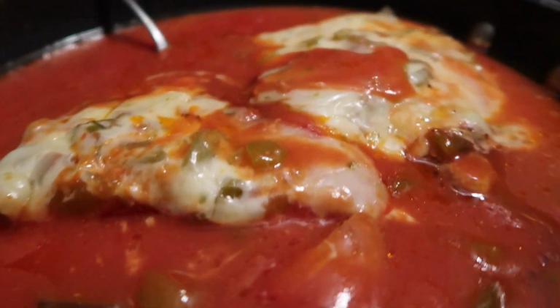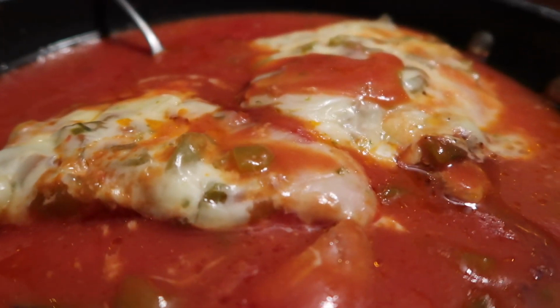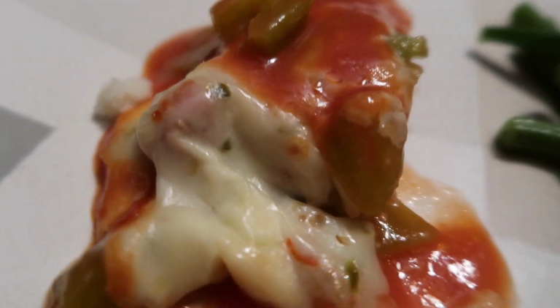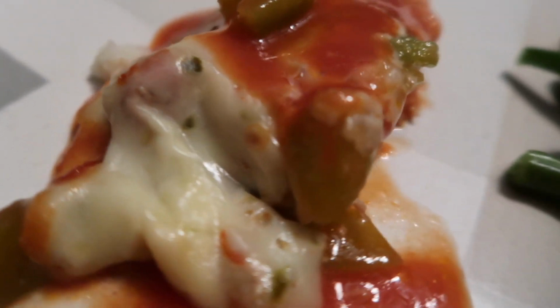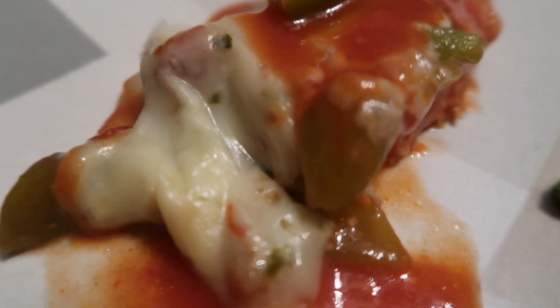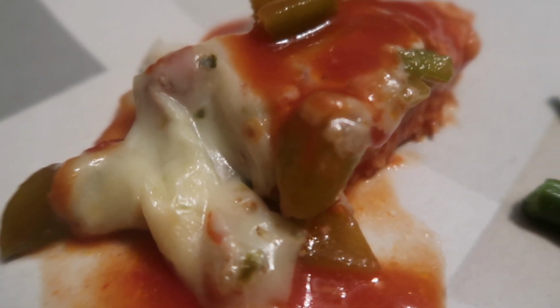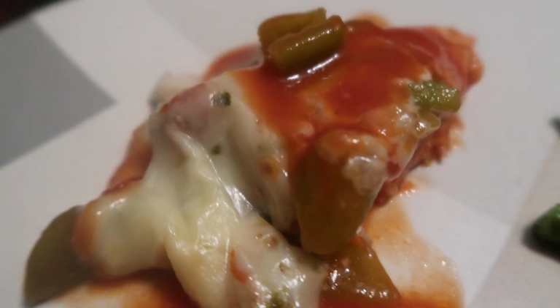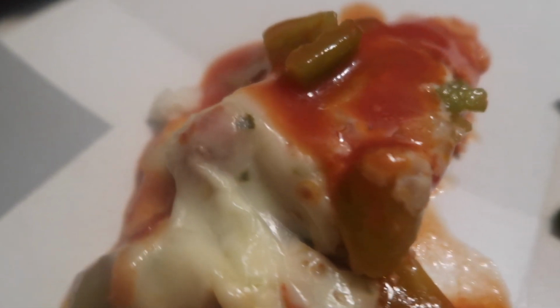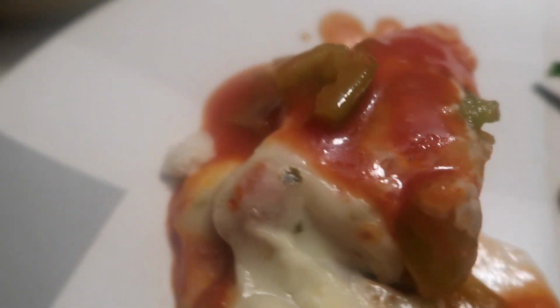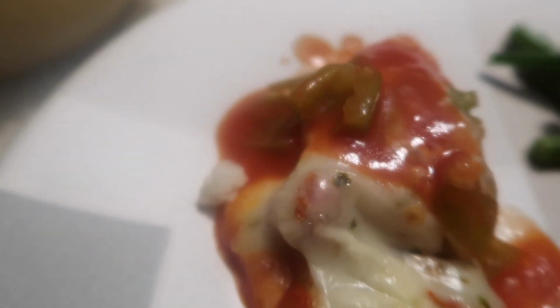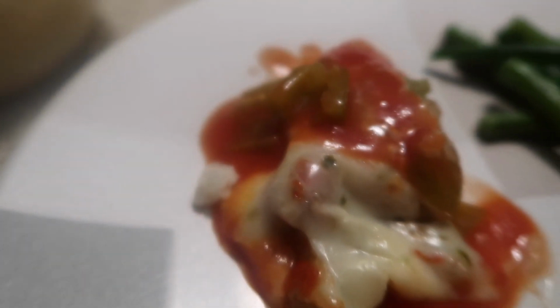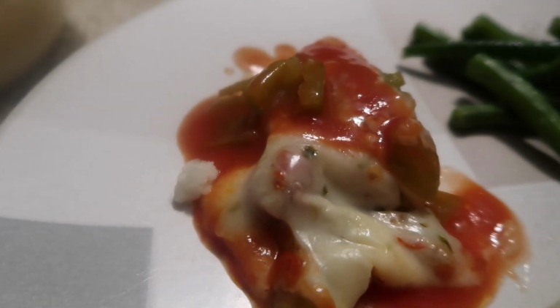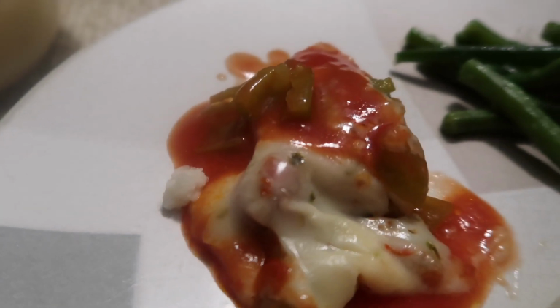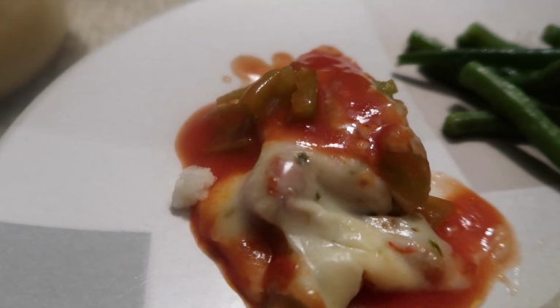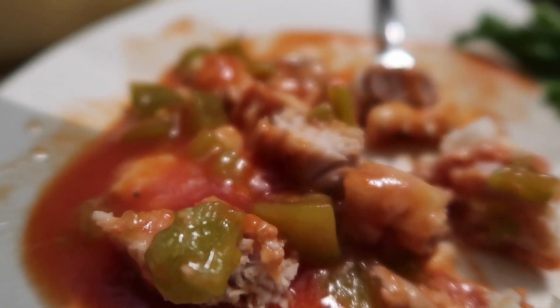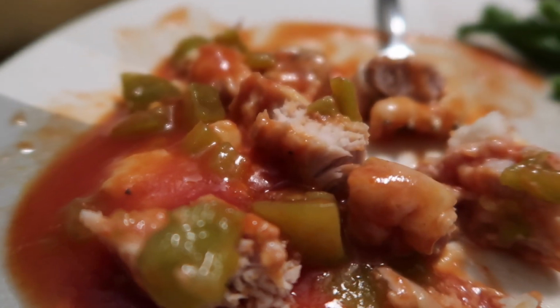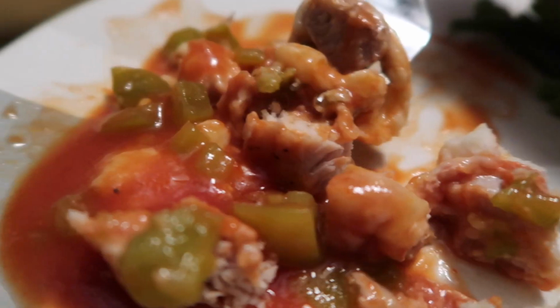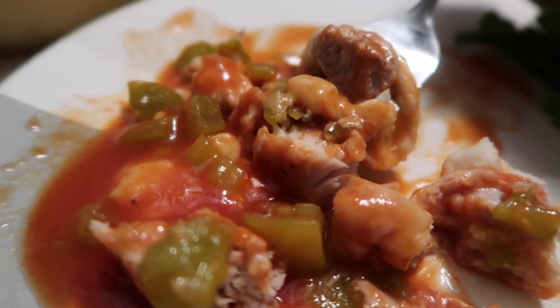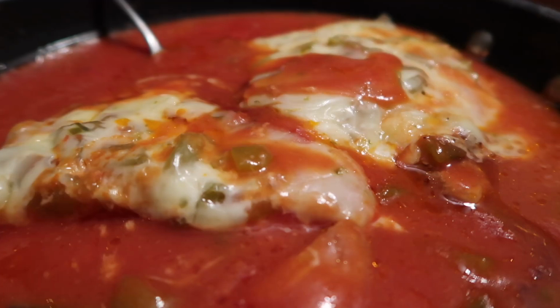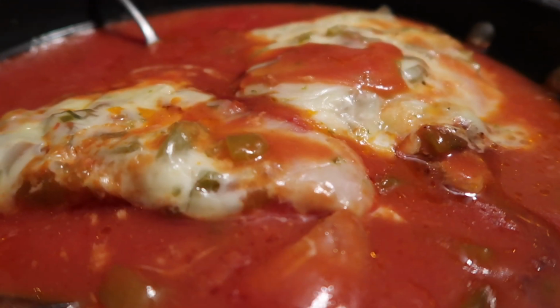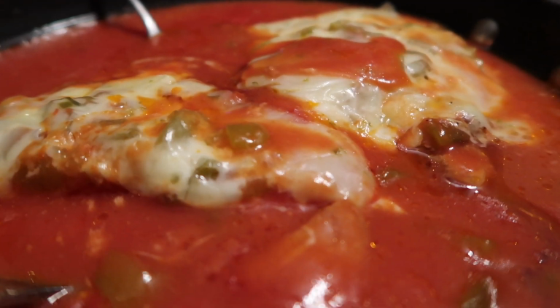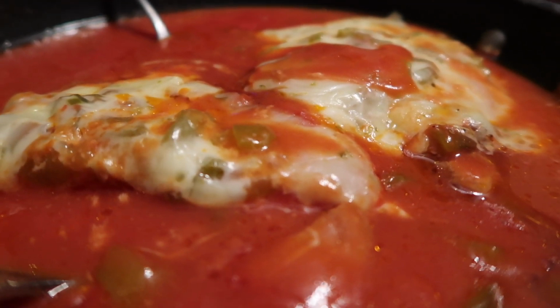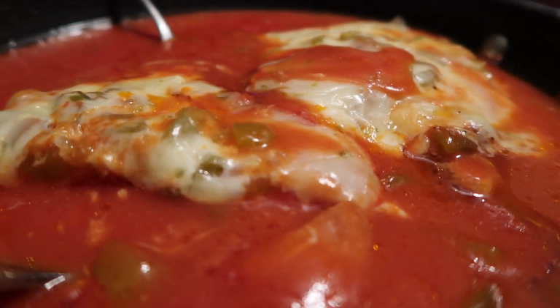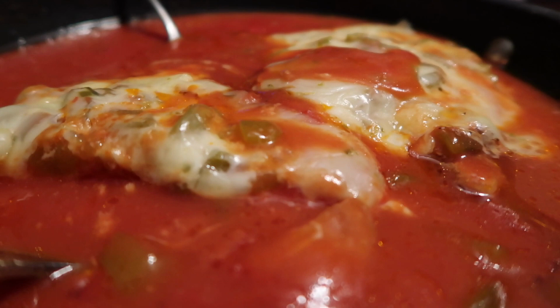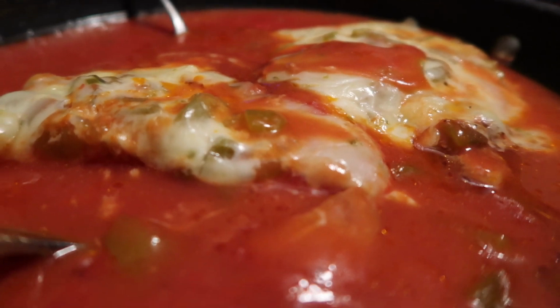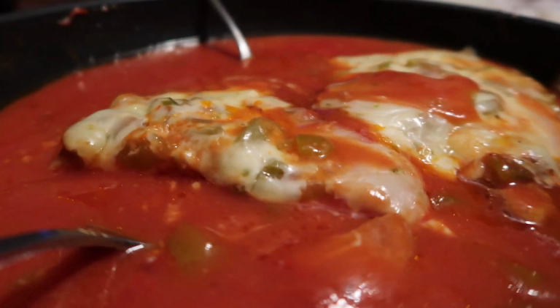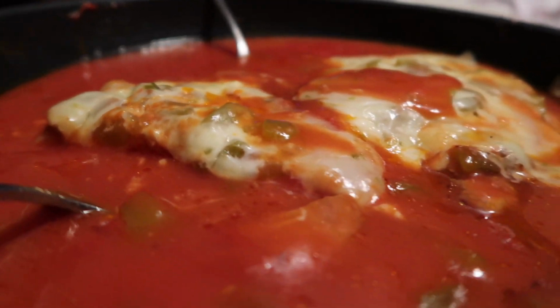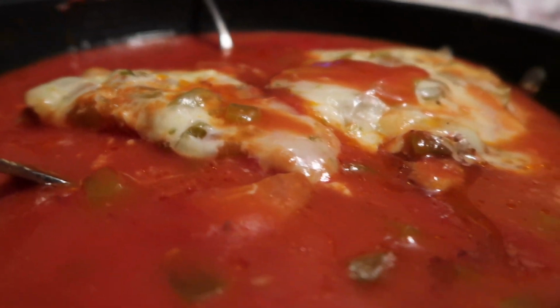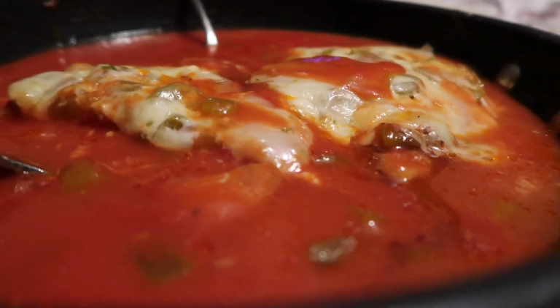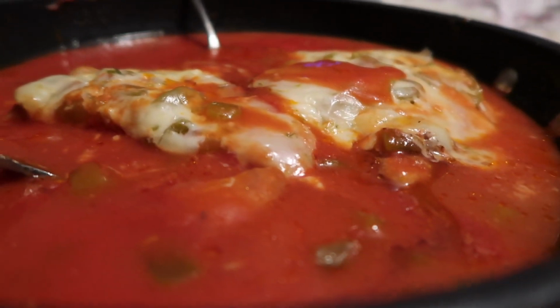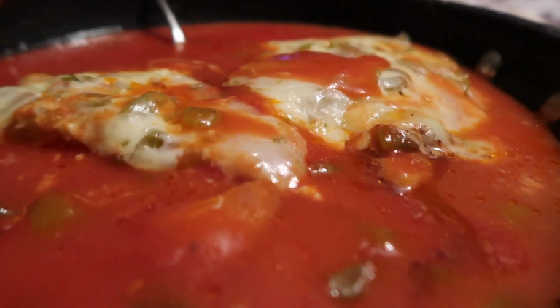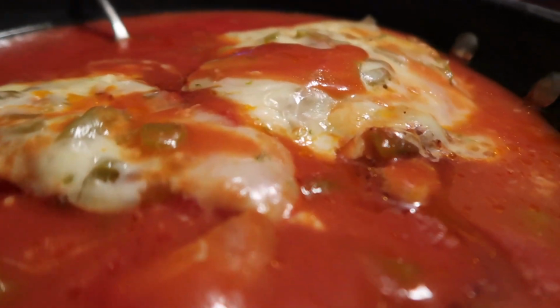This turns out so tender and flavorful each time — very easy to make. I hope you try this. I've placed the recipe in the description box below. Till the next one, bye!